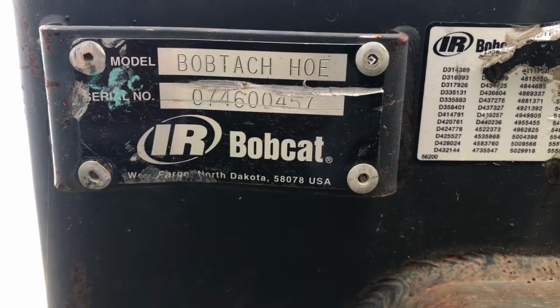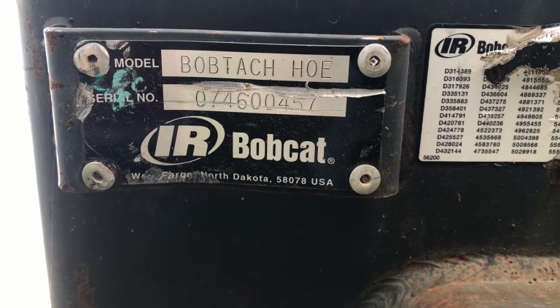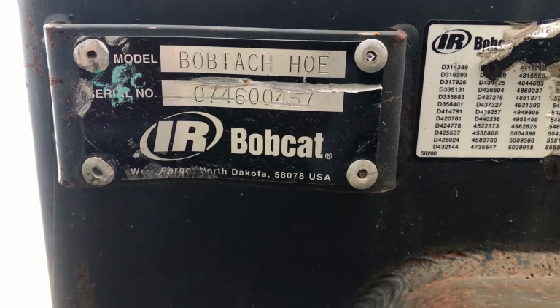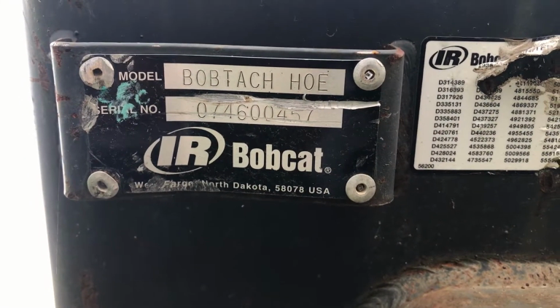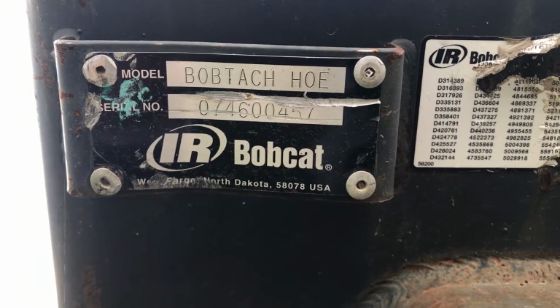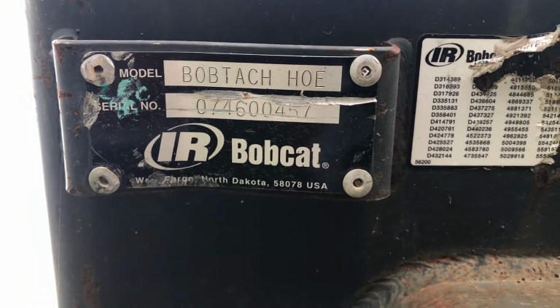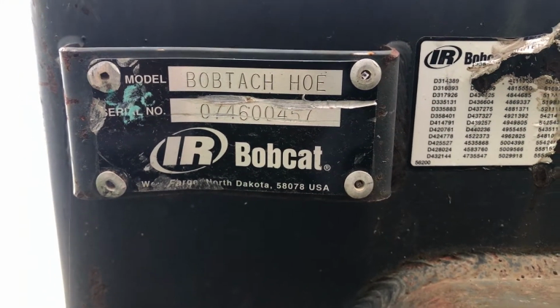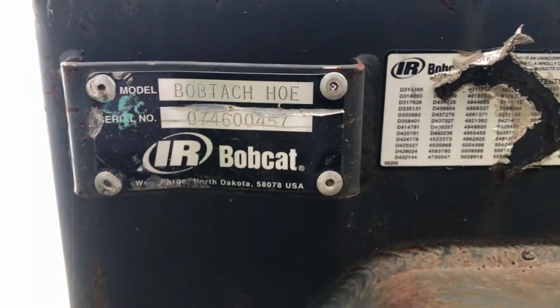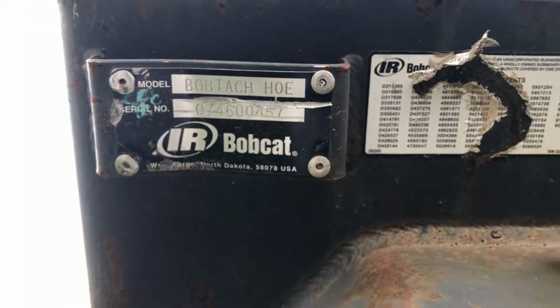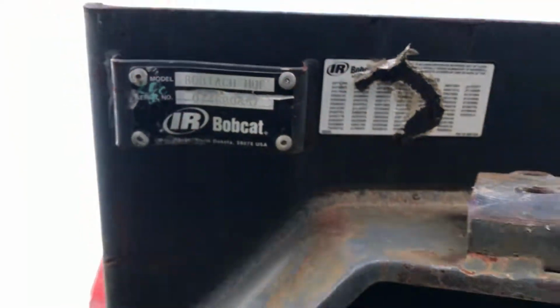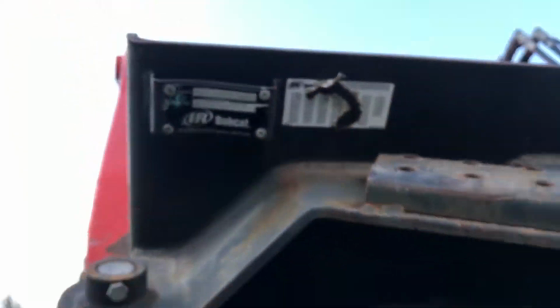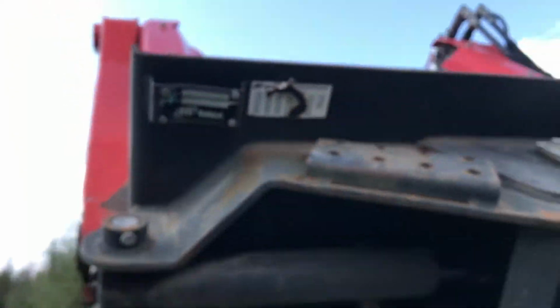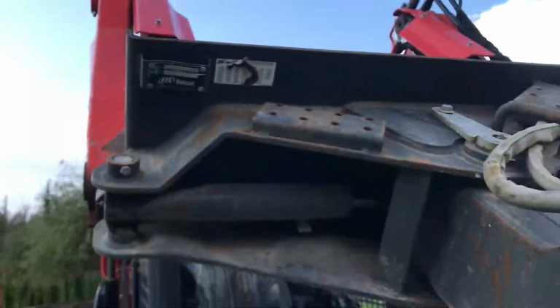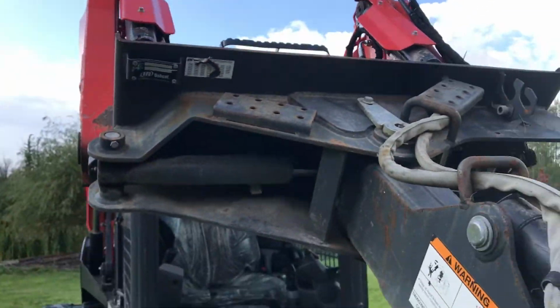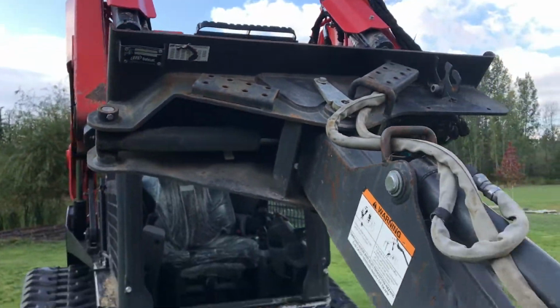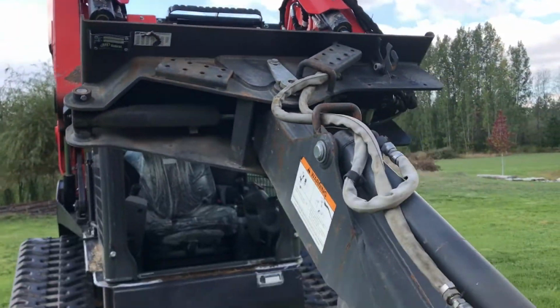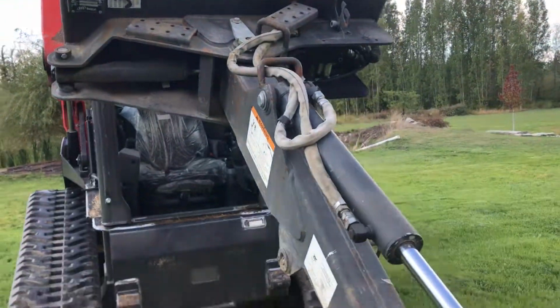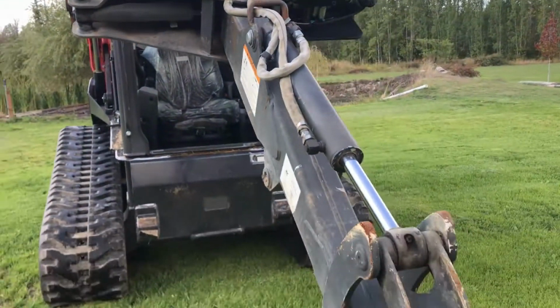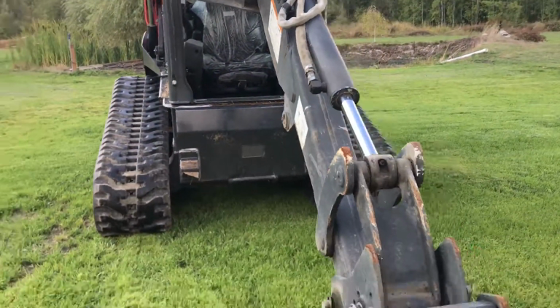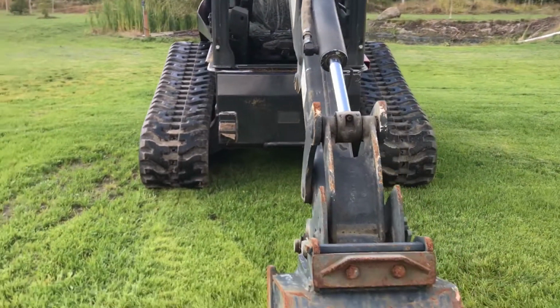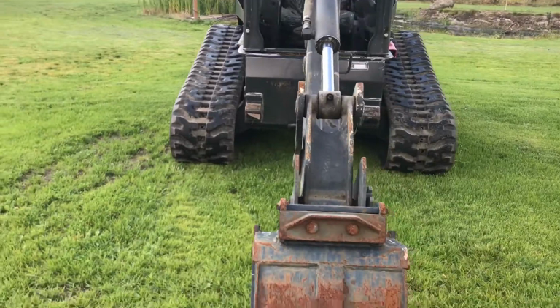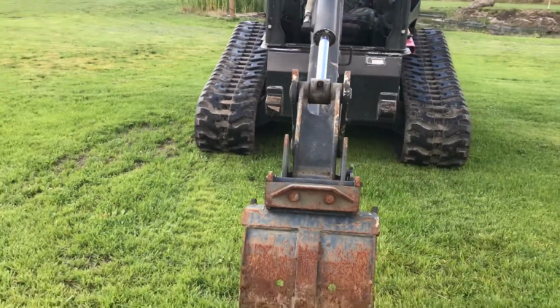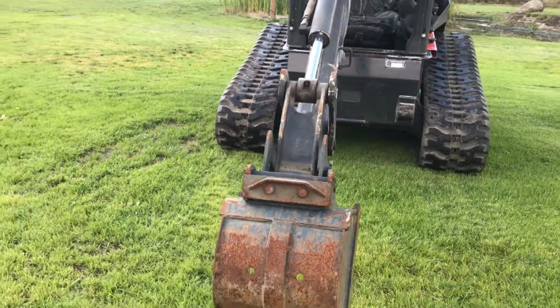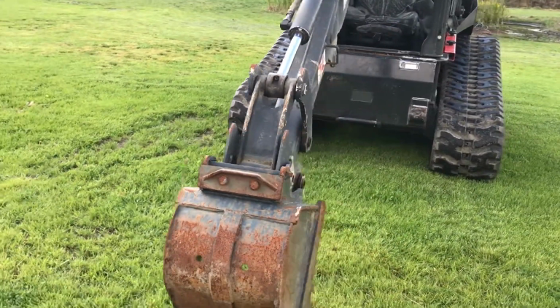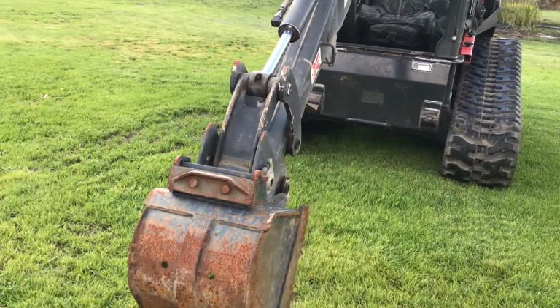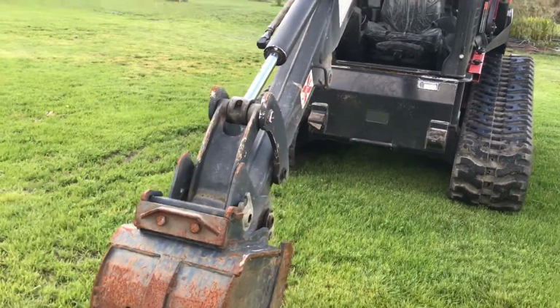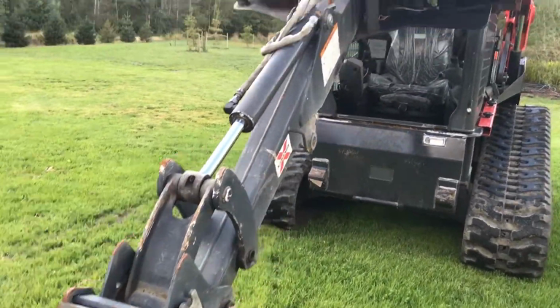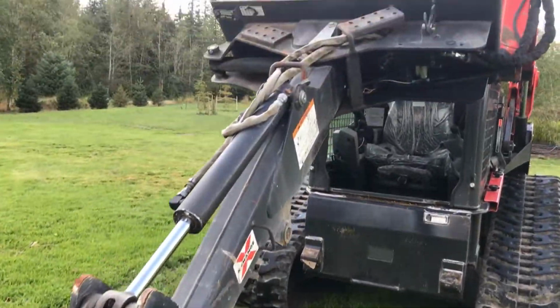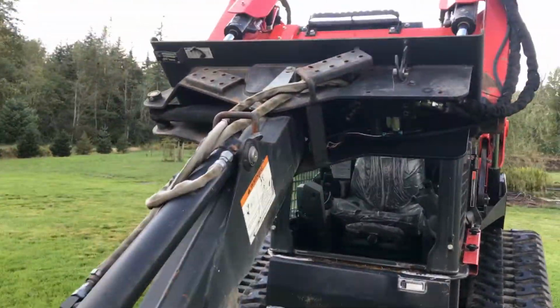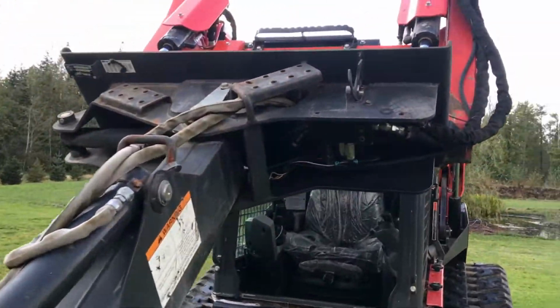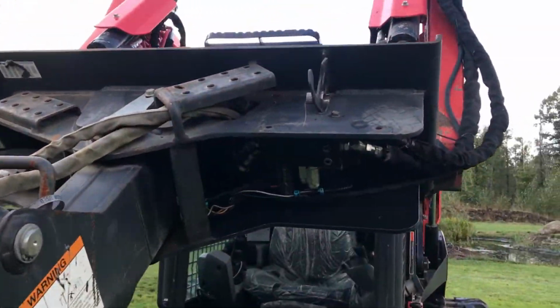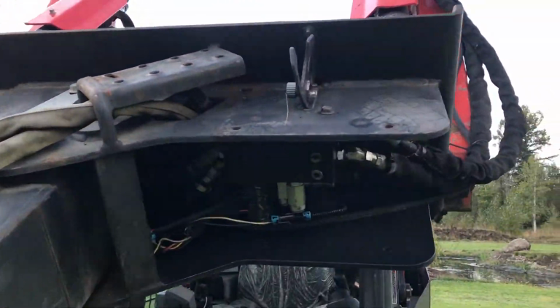Here's a quick video on the Bobtach hoe made by Bobcat. This is how to change it over to a 14-pin control. This will be fast because it is very easy.